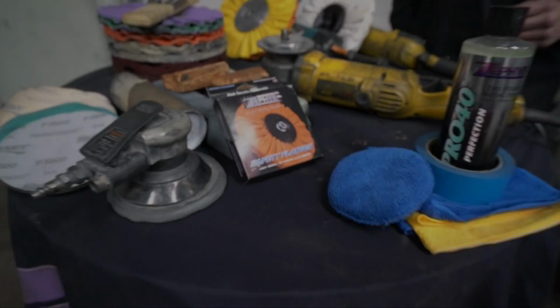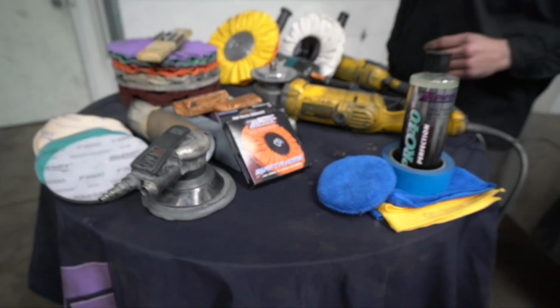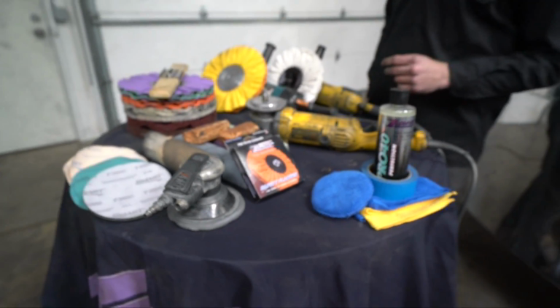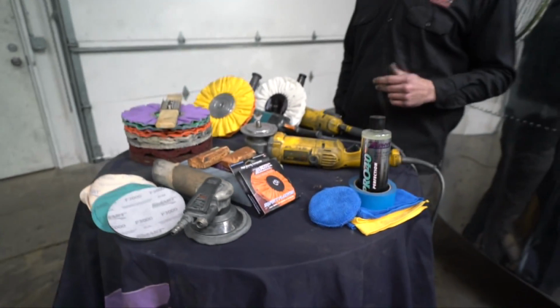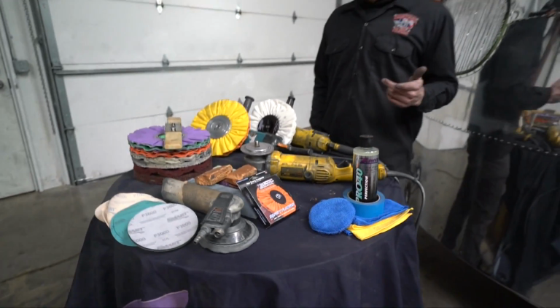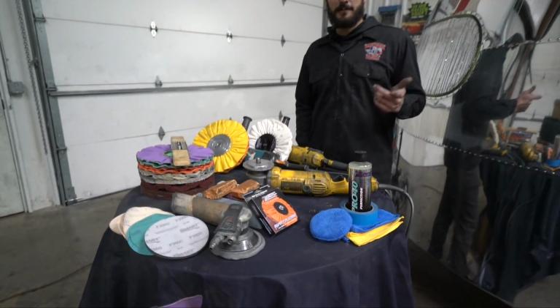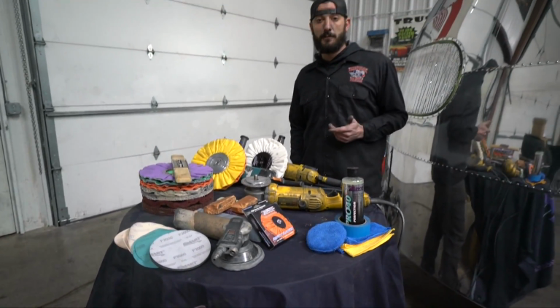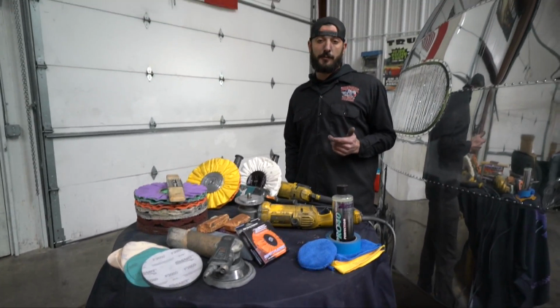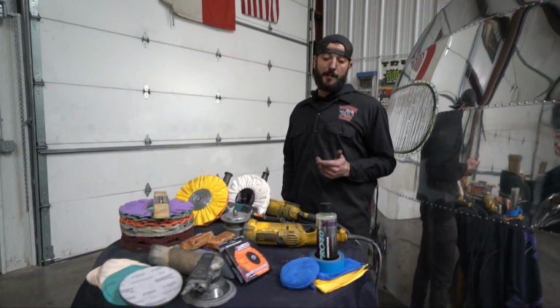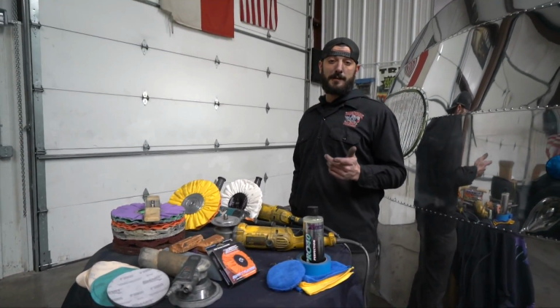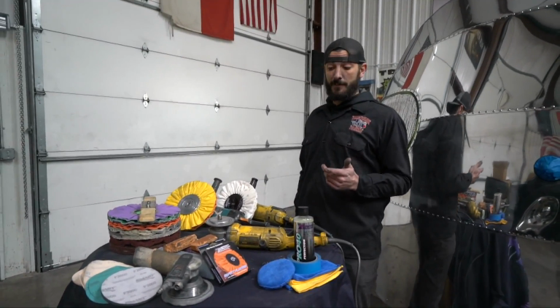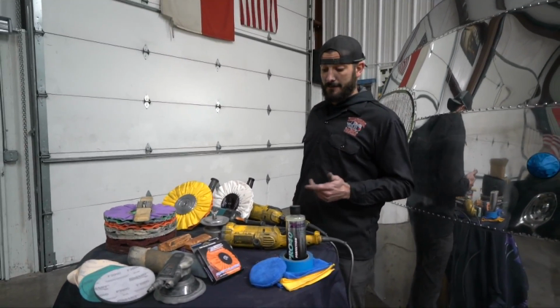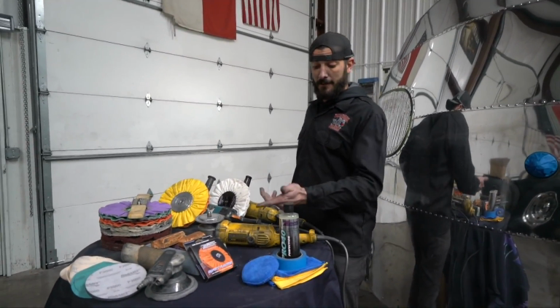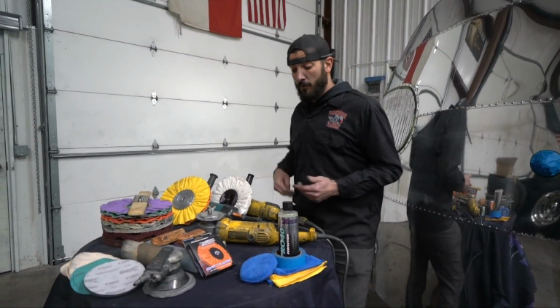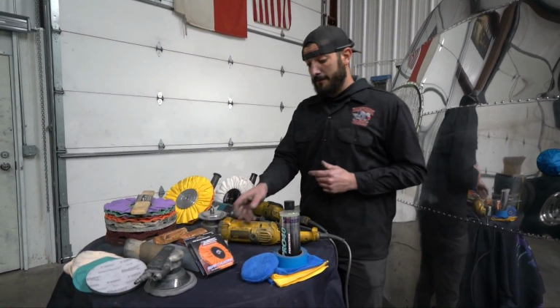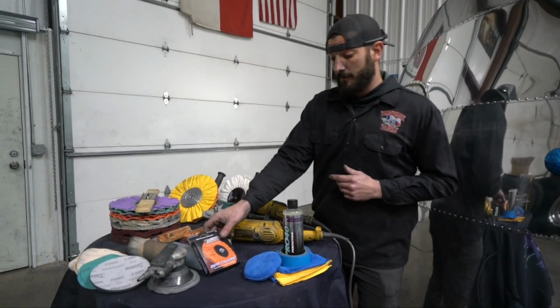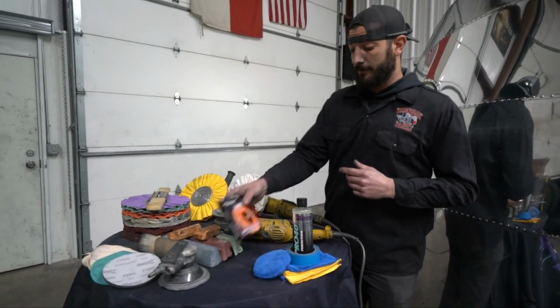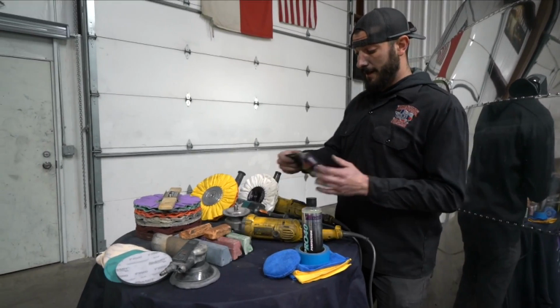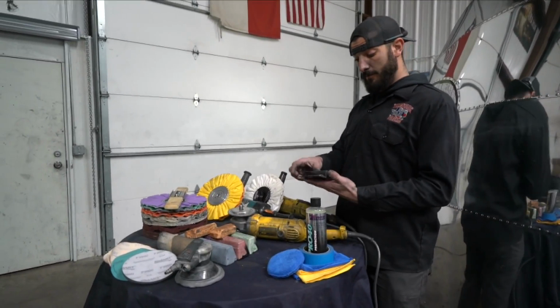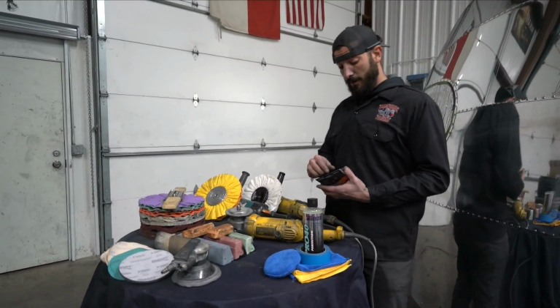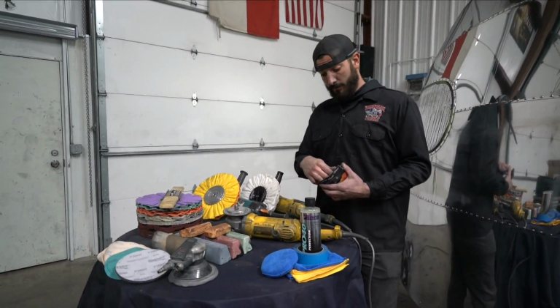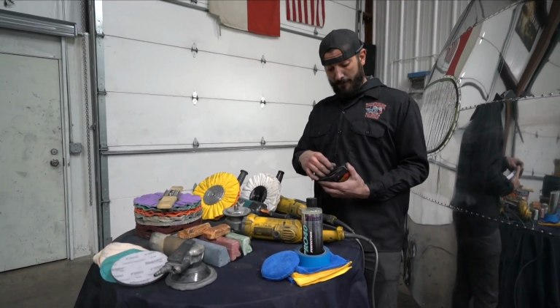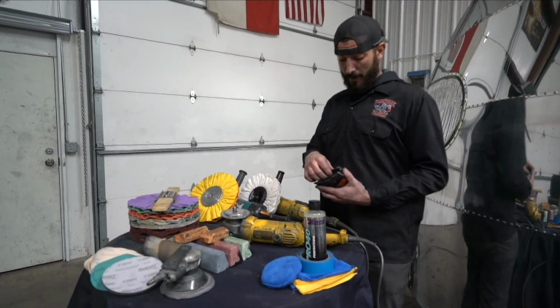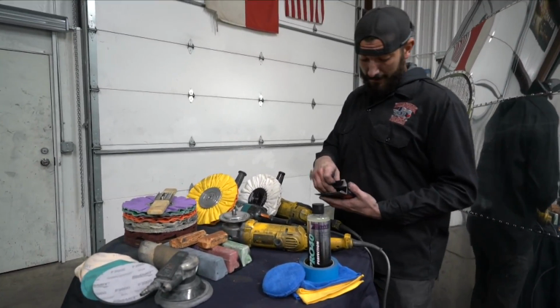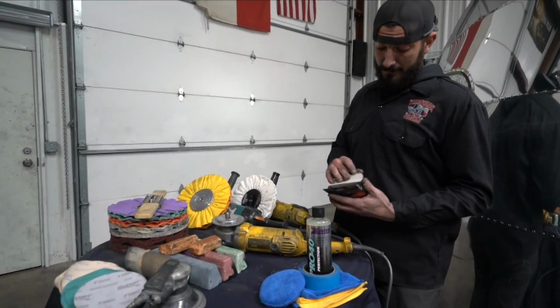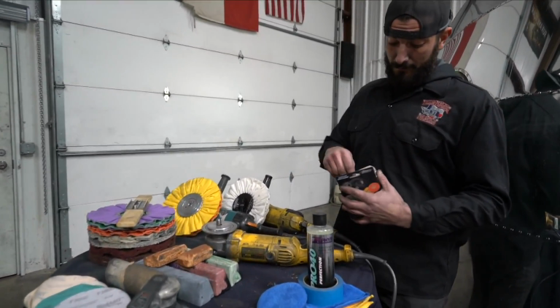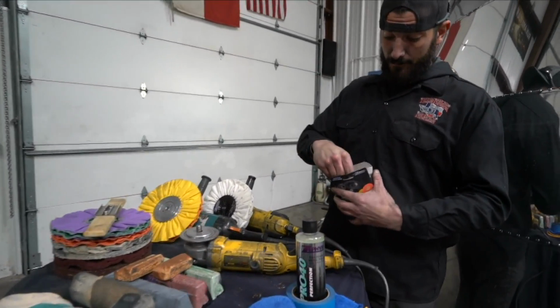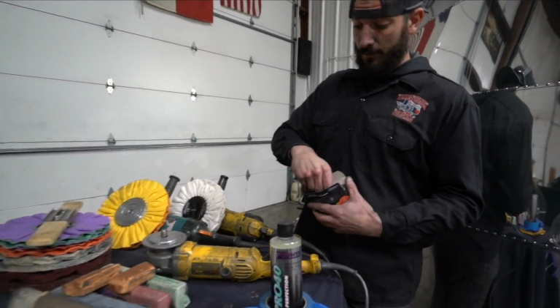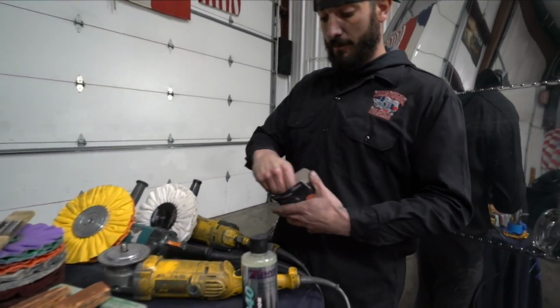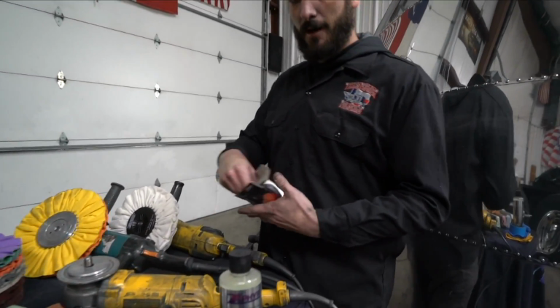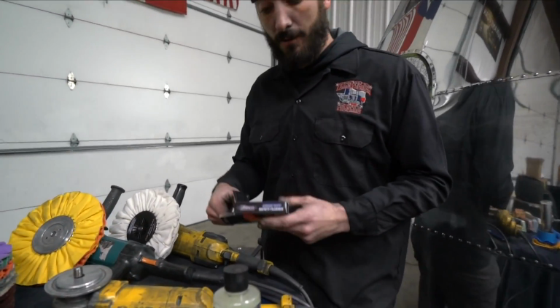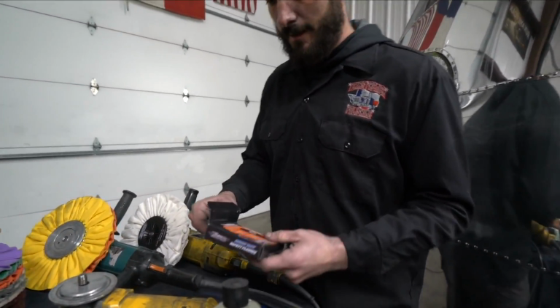Hey, what's going on guys? Kevin from Texas Premier Polishing out of Lubbock, Texas. We've got something special for you guys today we've been working on with Zephyr — finally got it nailed down, got it shipped to us, now we can finally share it with you guys.